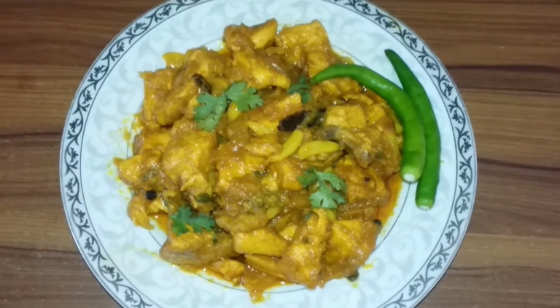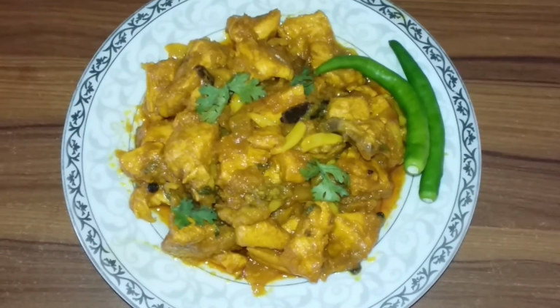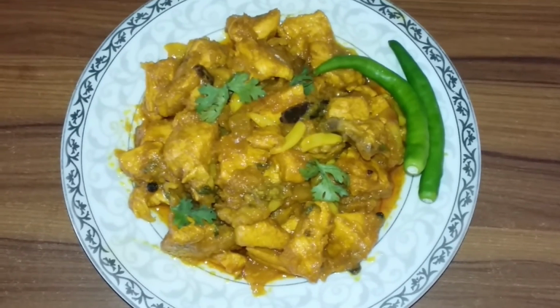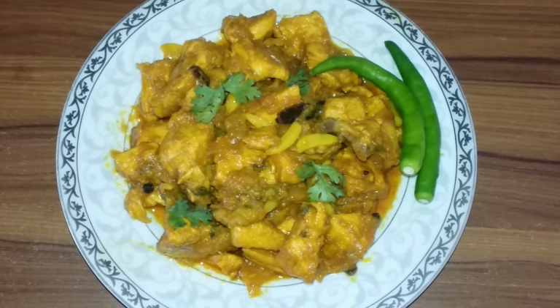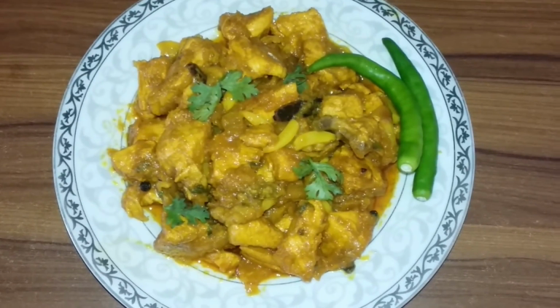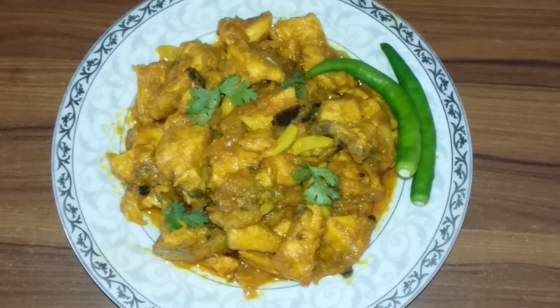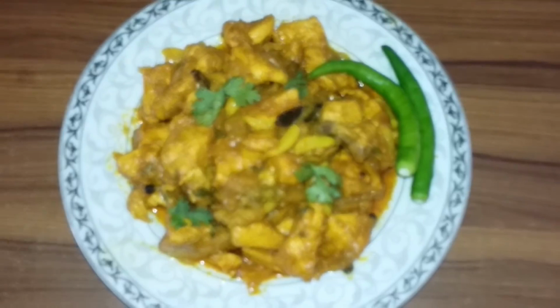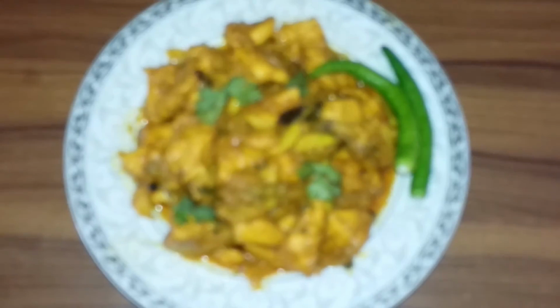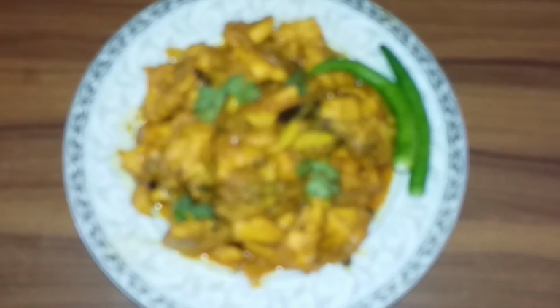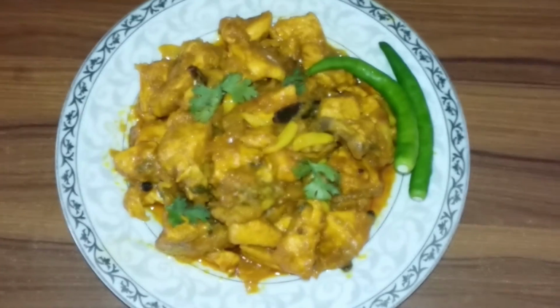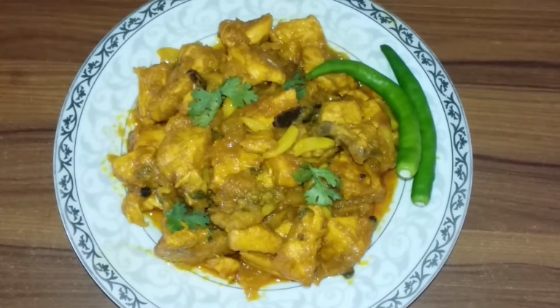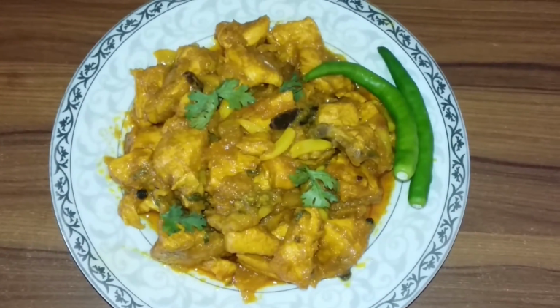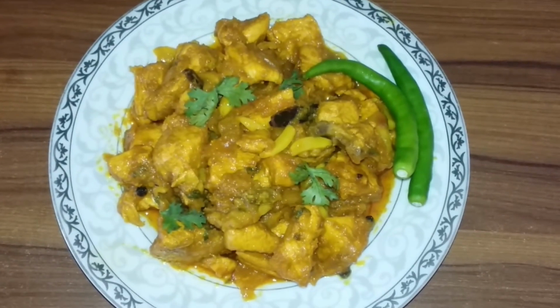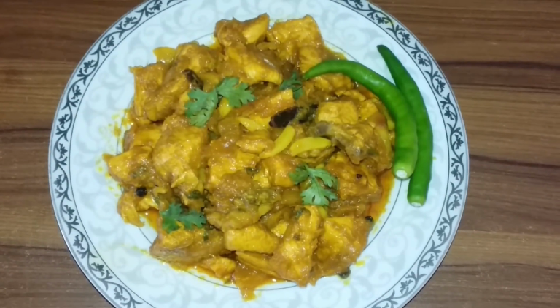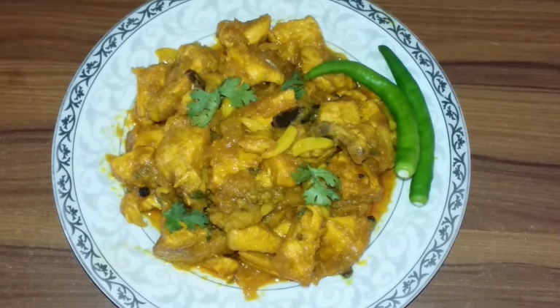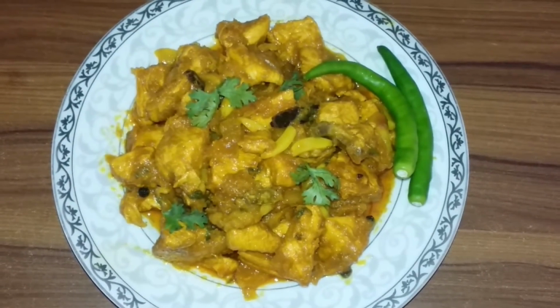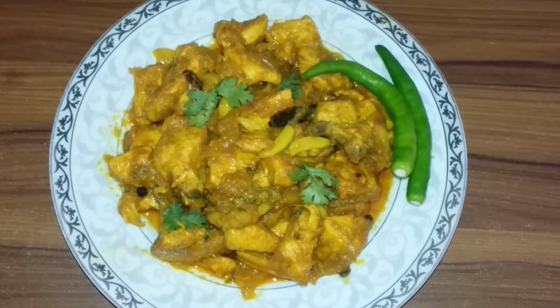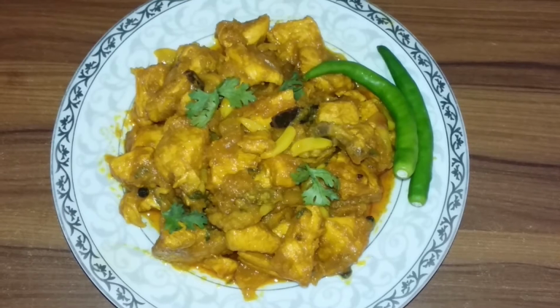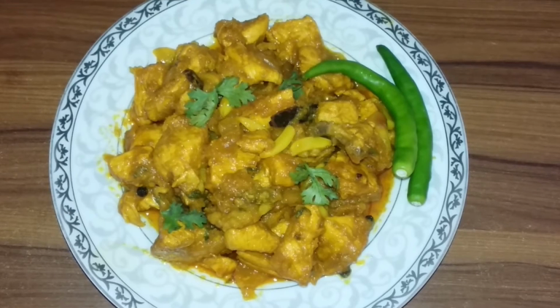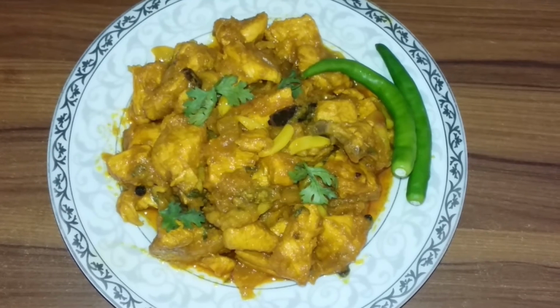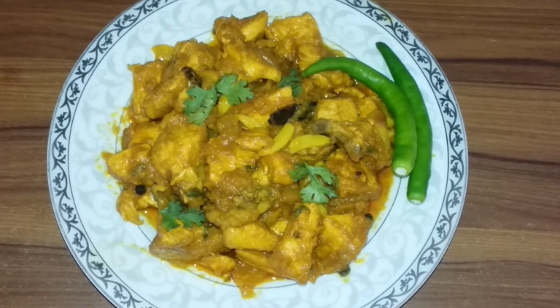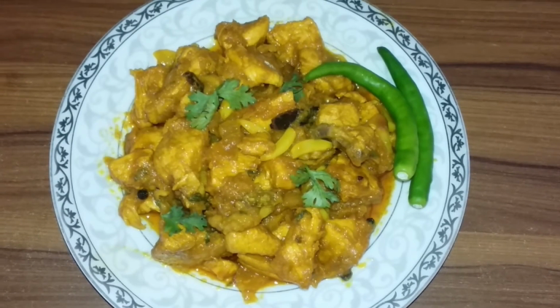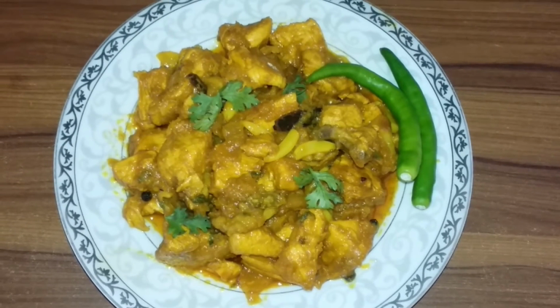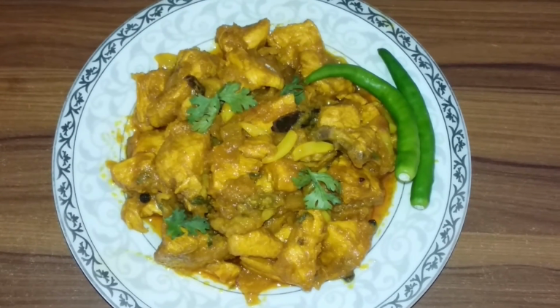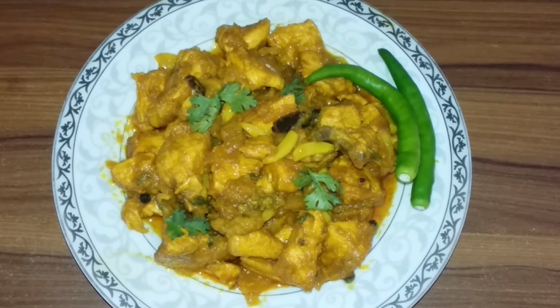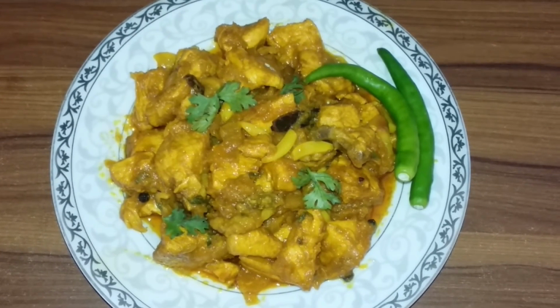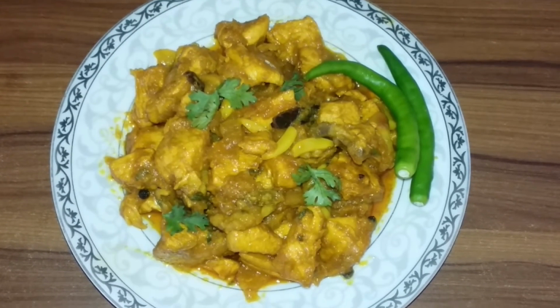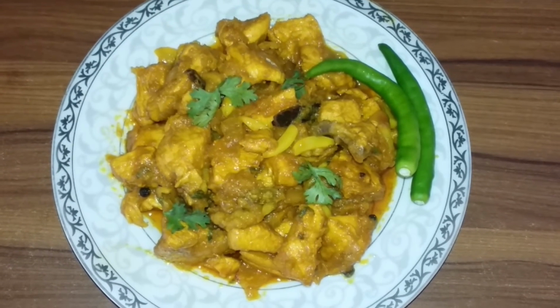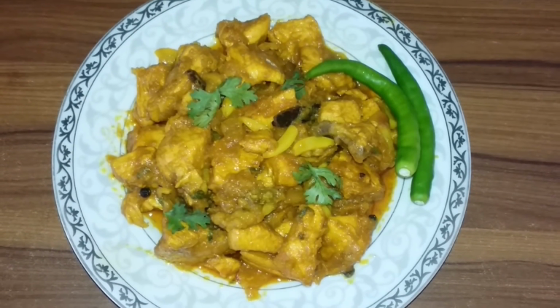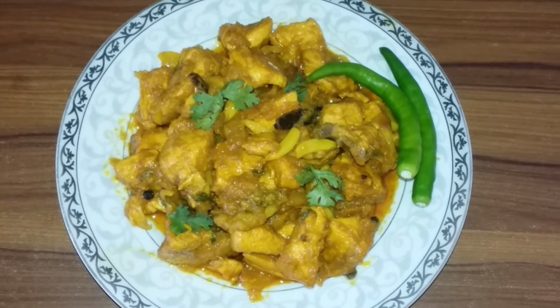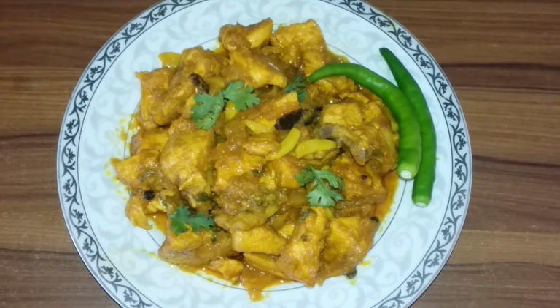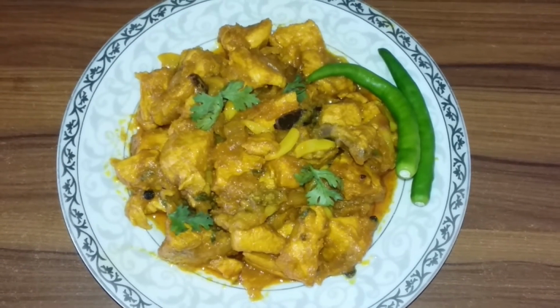Wow, we used to come to eat our food. This is the food. We used to make it very good. I should try it with good food.